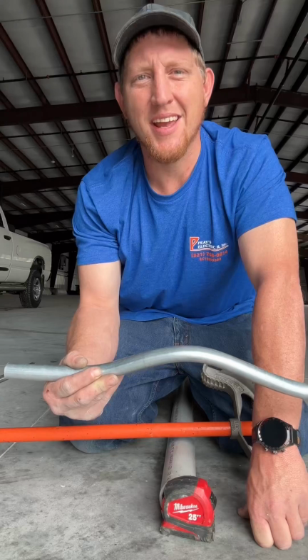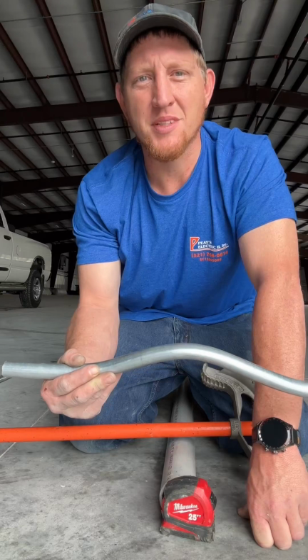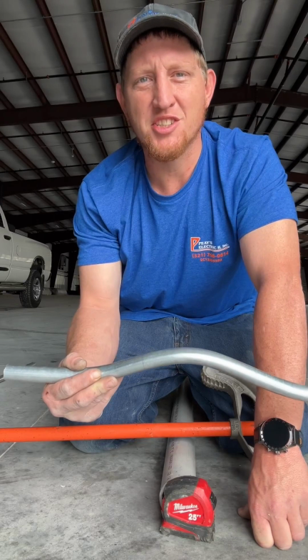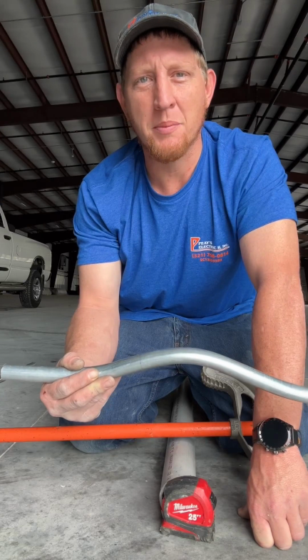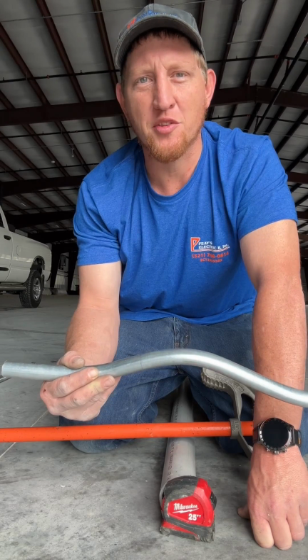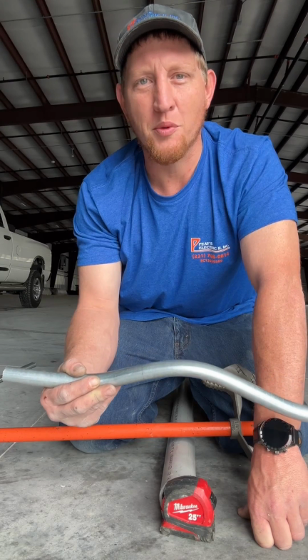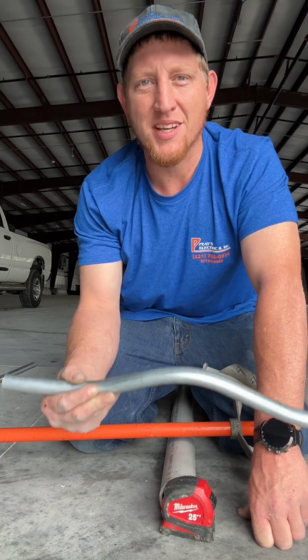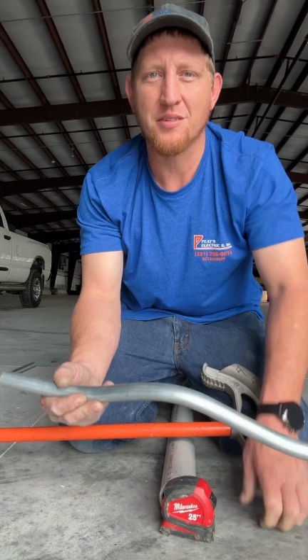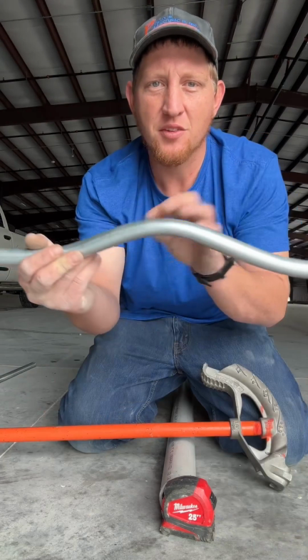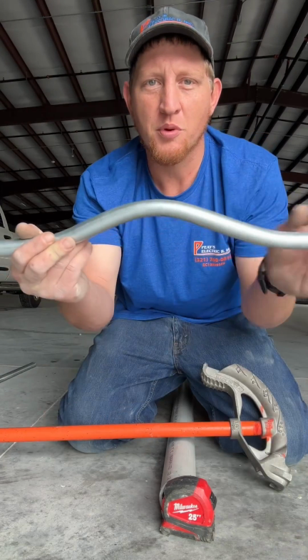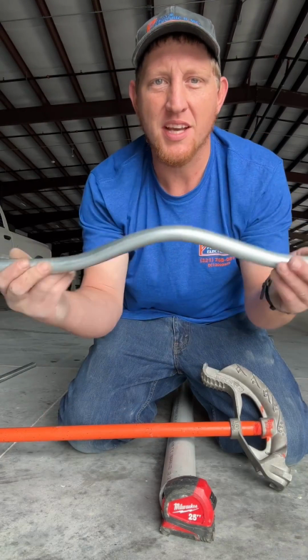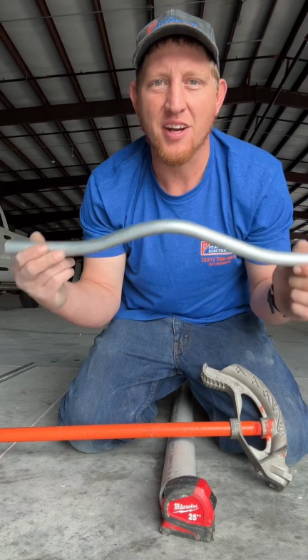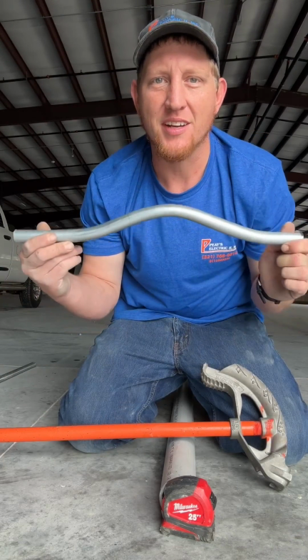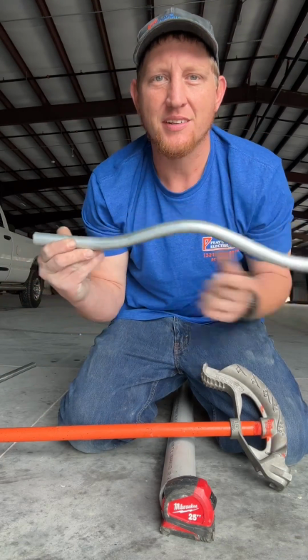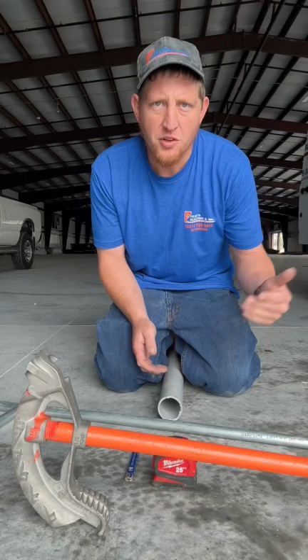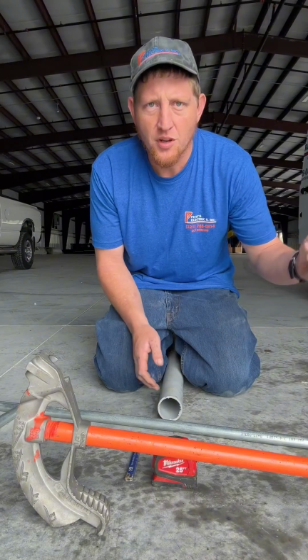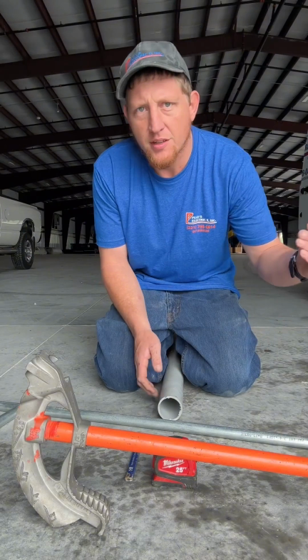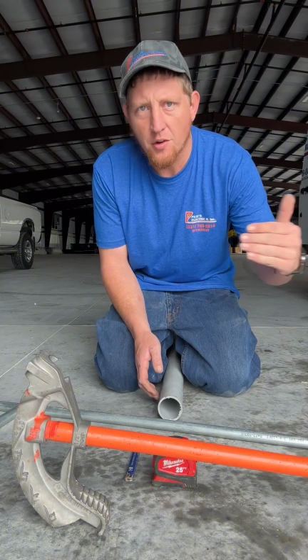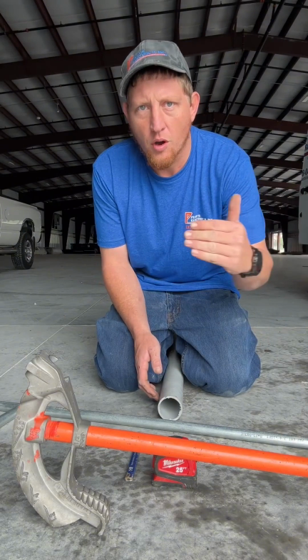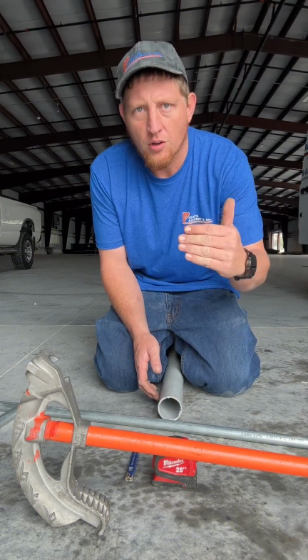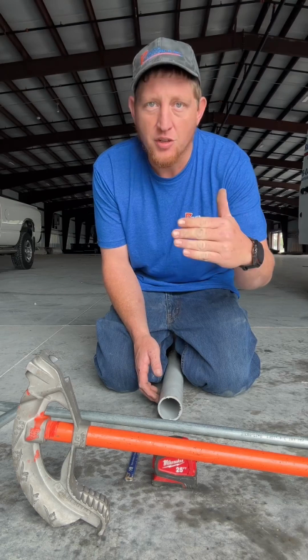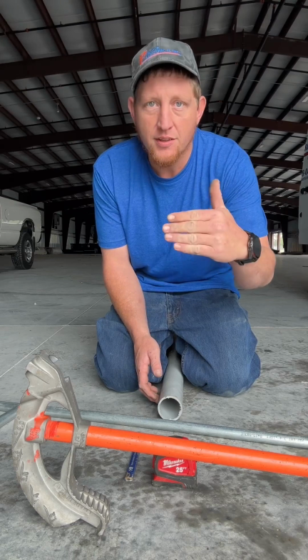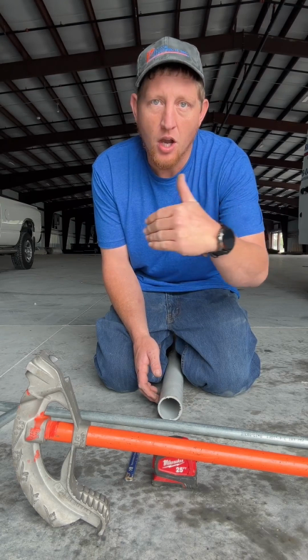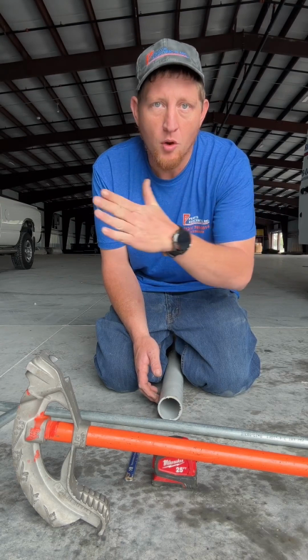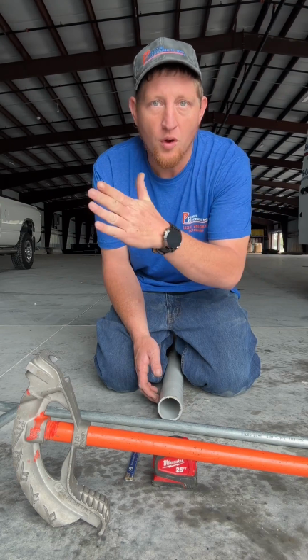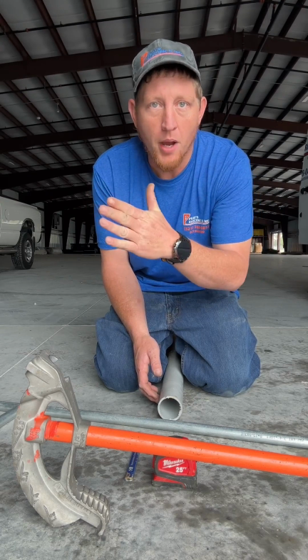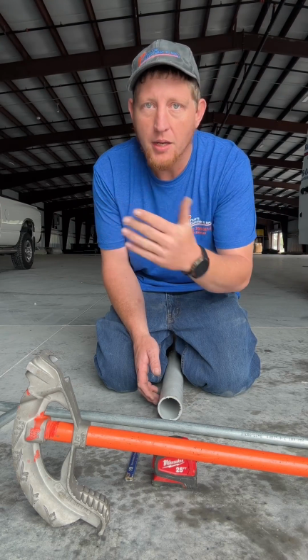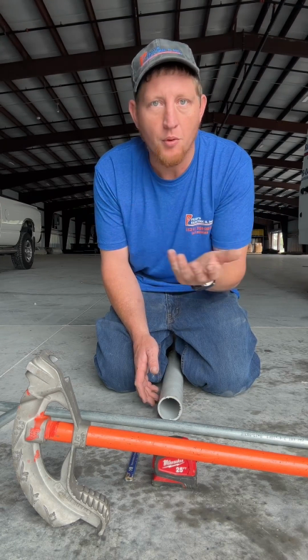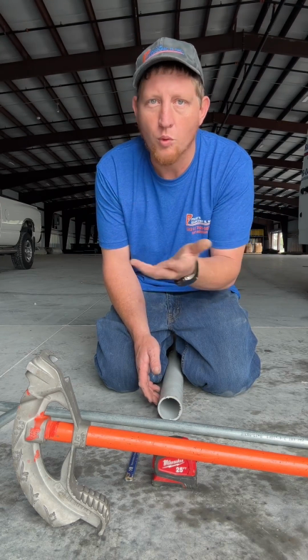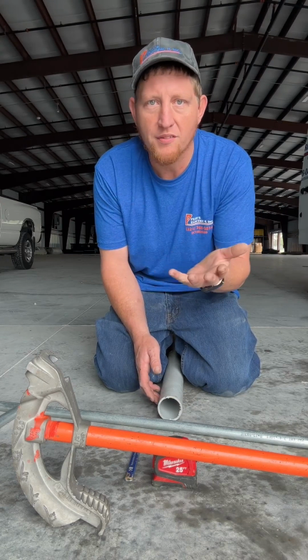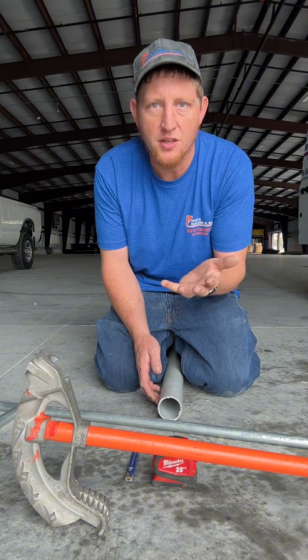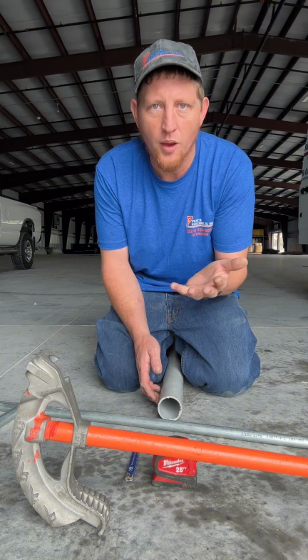Today I'm going to teach you how to bend the three-point saddle. This is a three-point saddle right here. When you're running down a wall, you need to hop over a pipe or whatever's in the way.